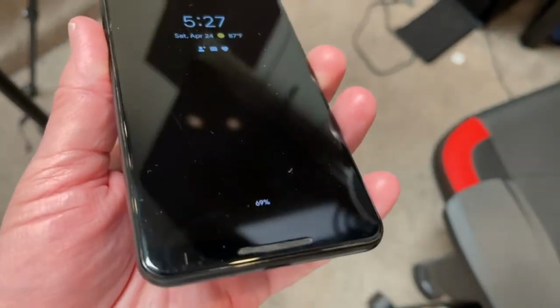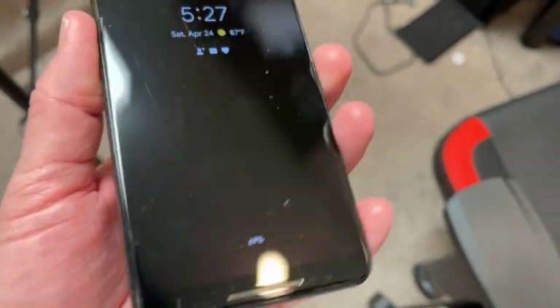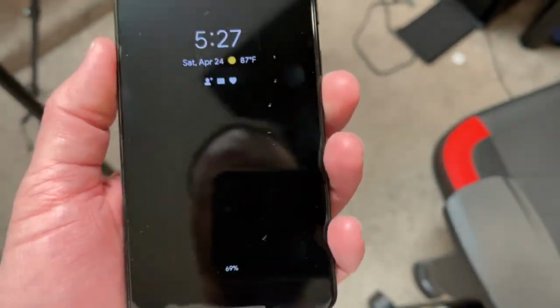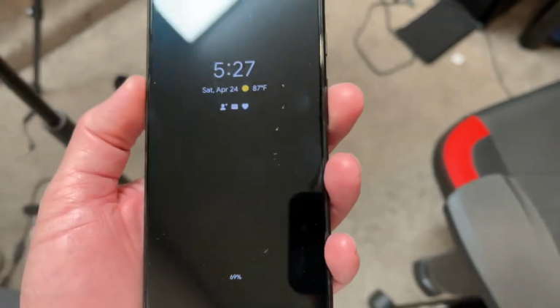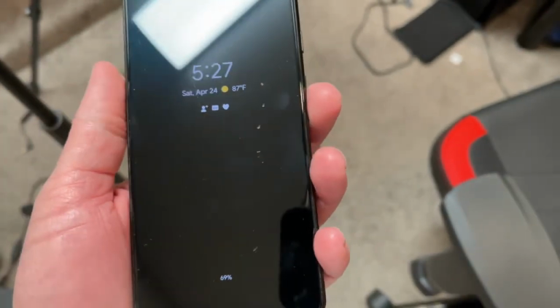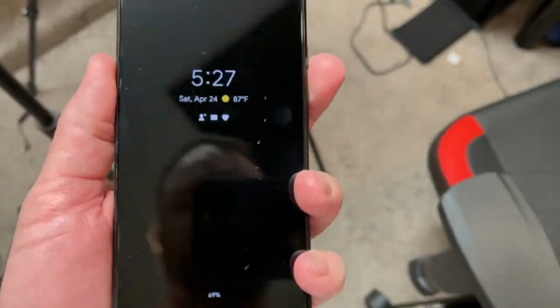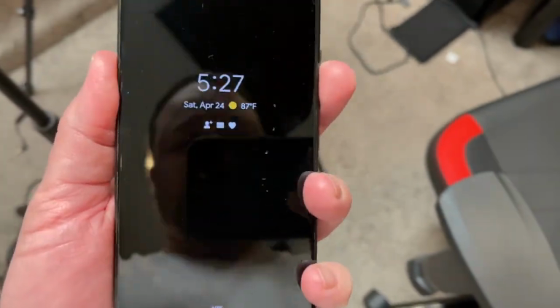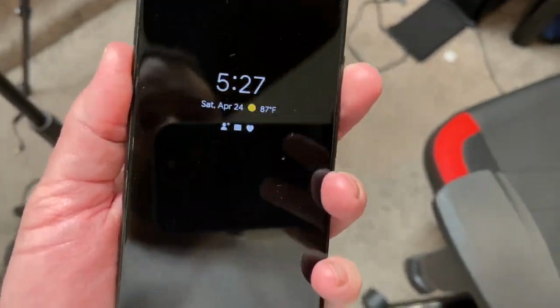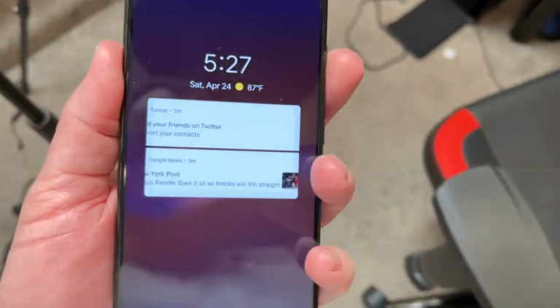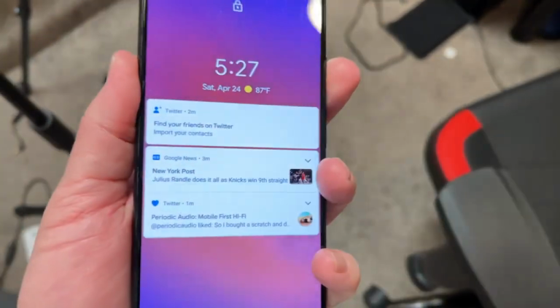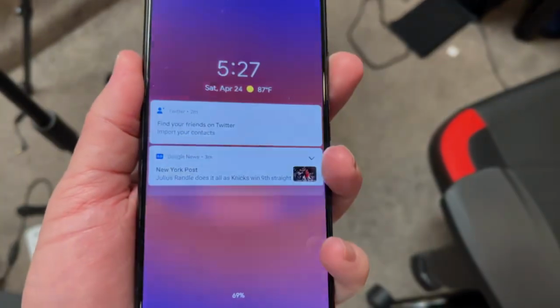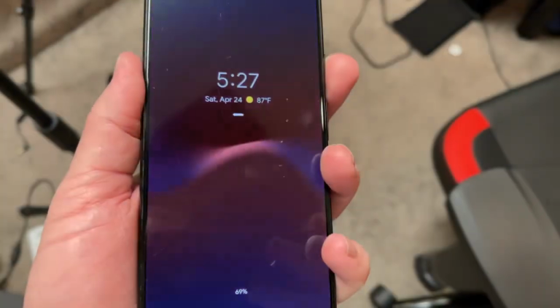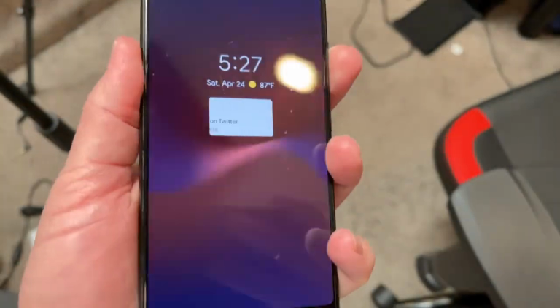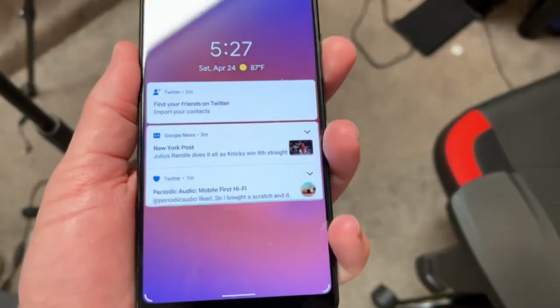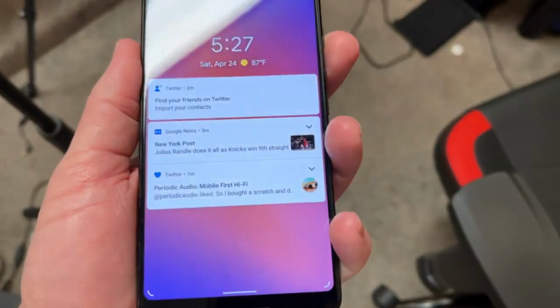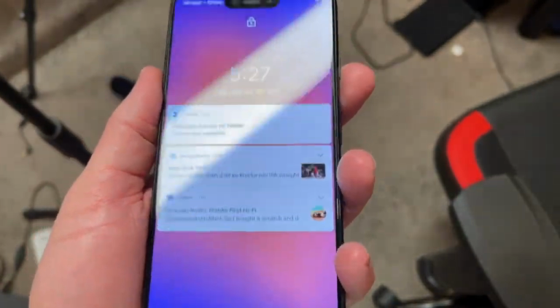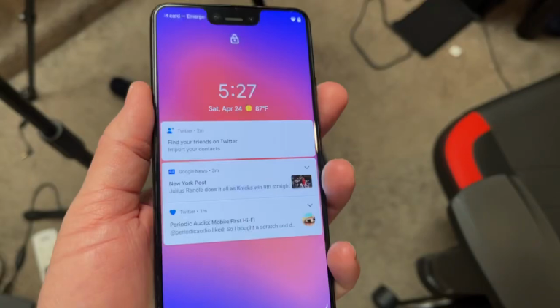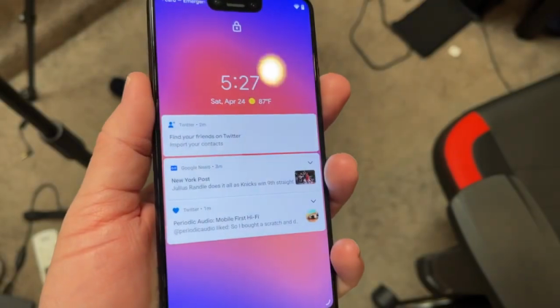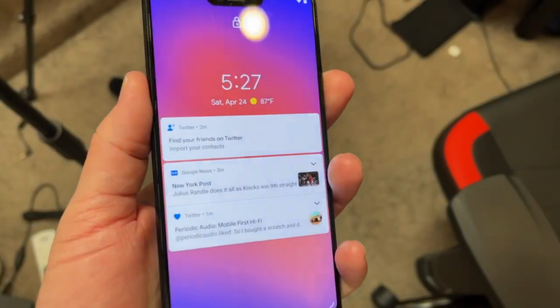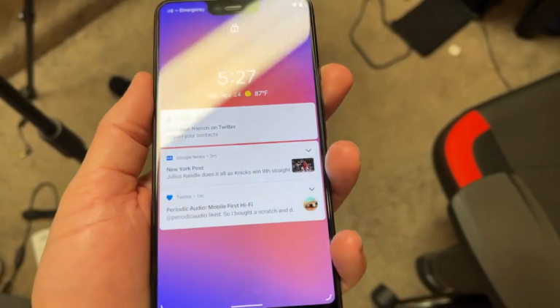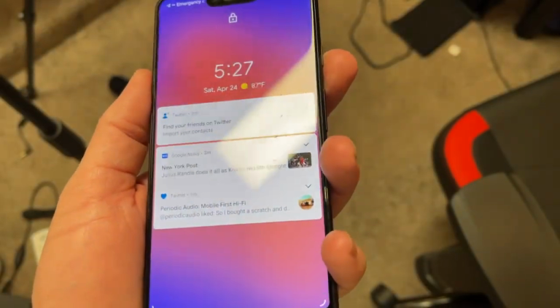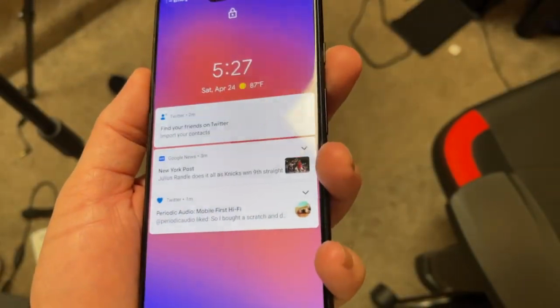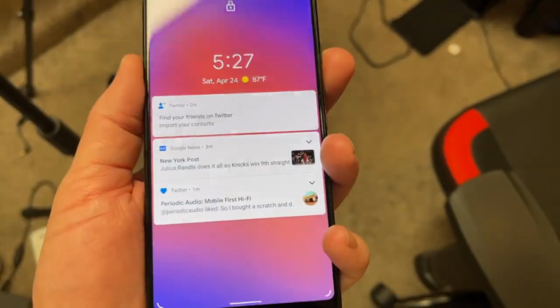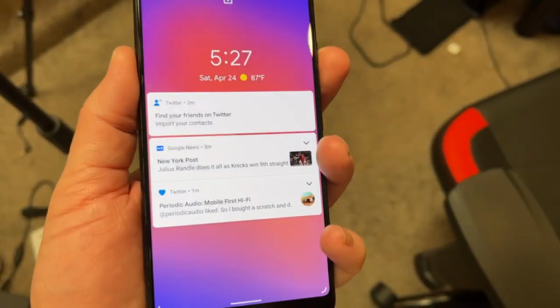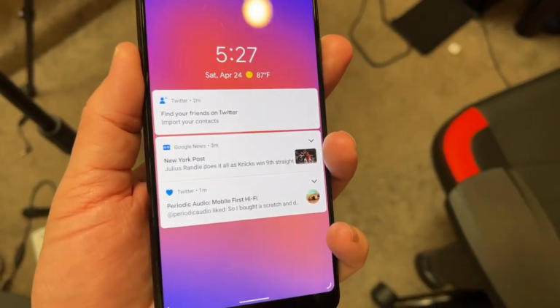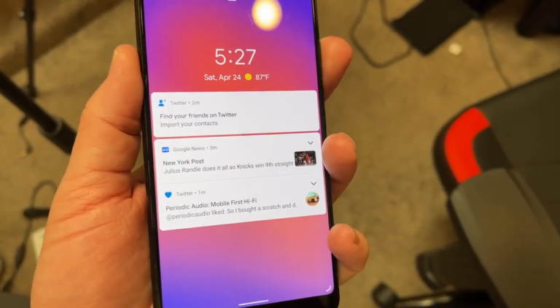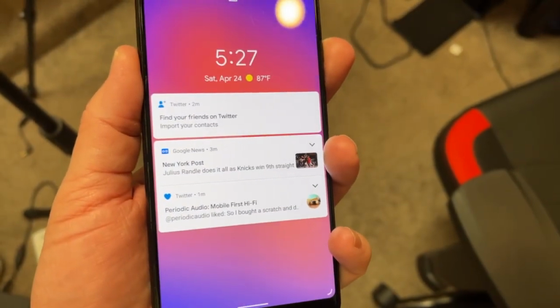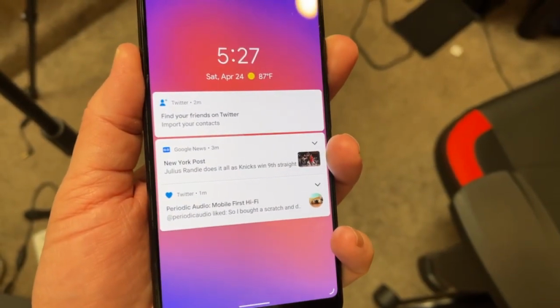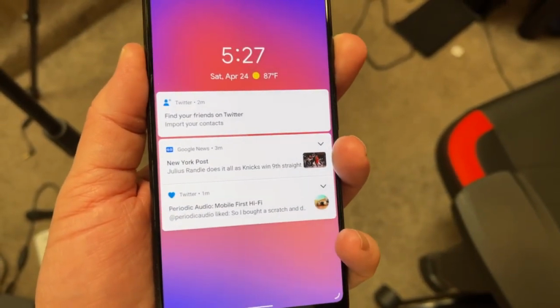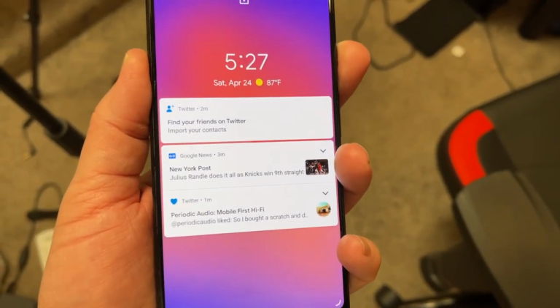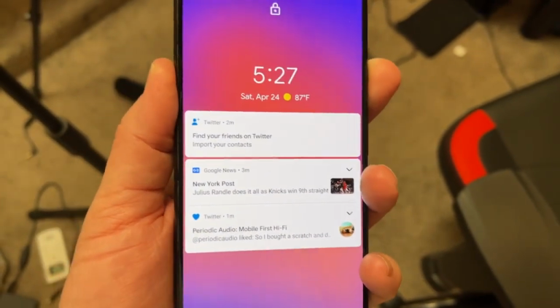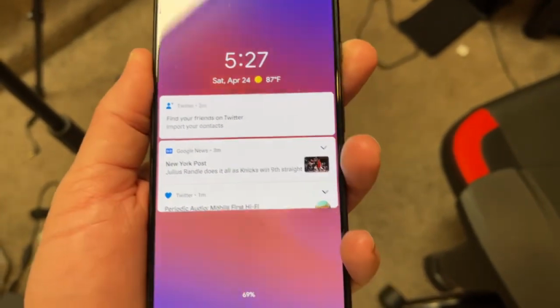But yeah, the nice thing is when you turn the screen on, you can't see any of them really. It doesn't impact the use or the performance of the phone.